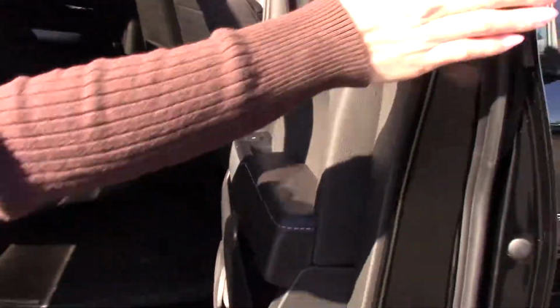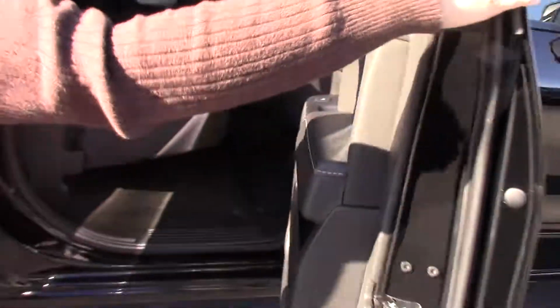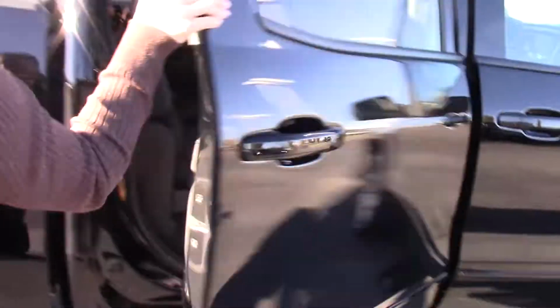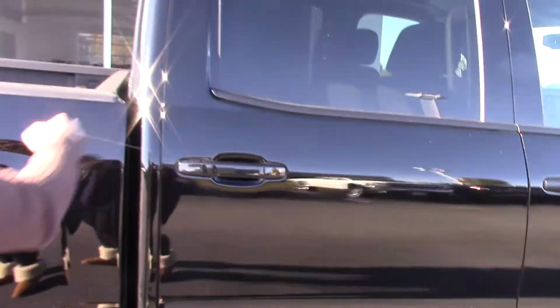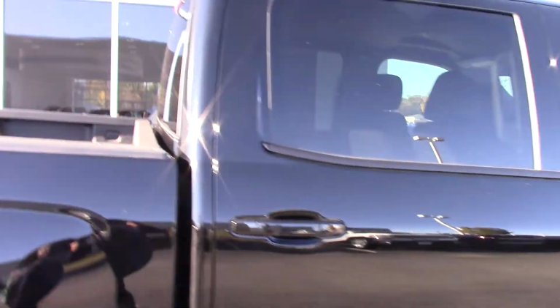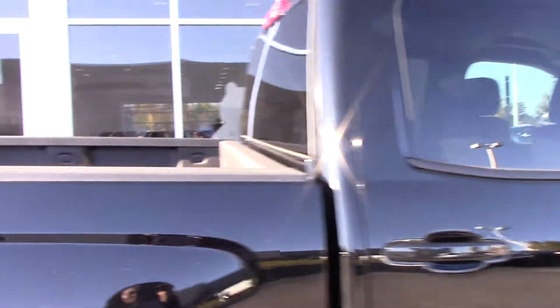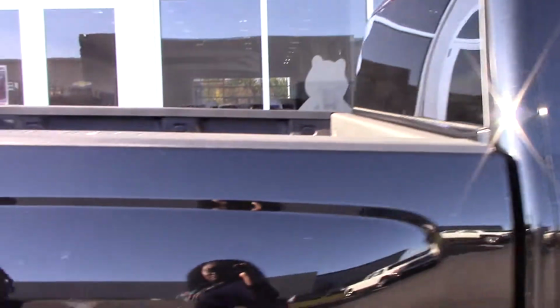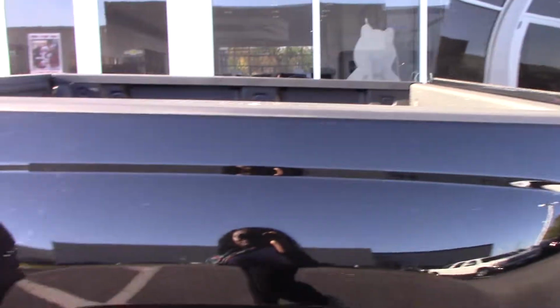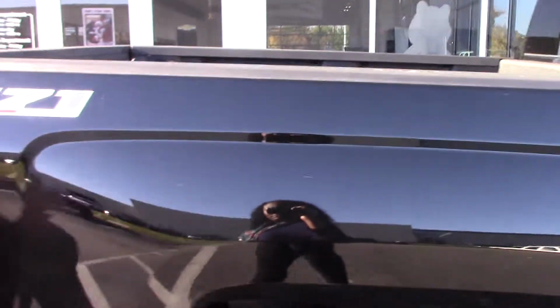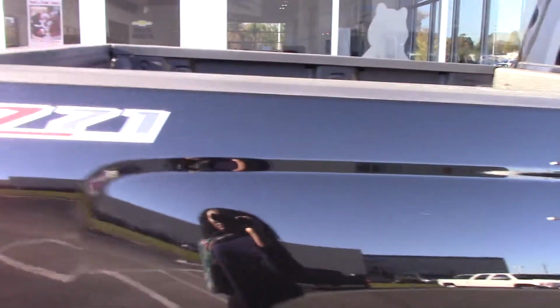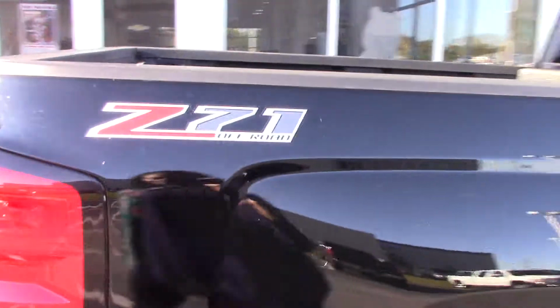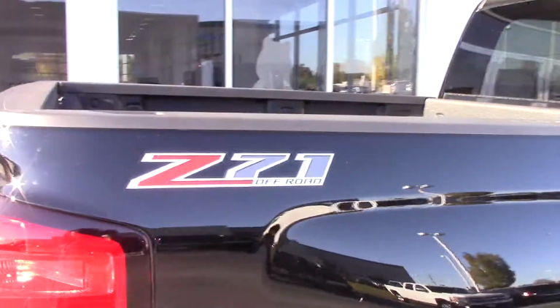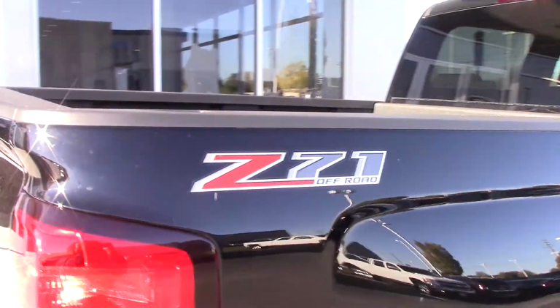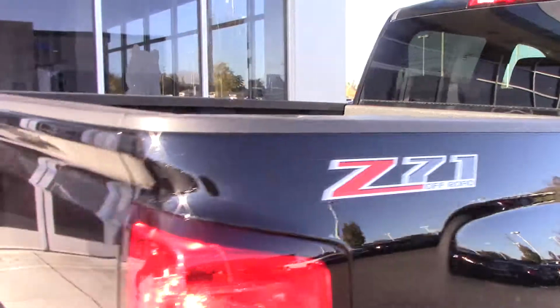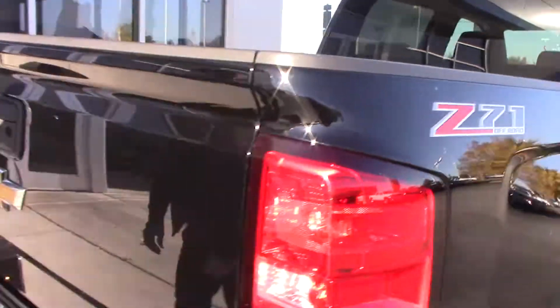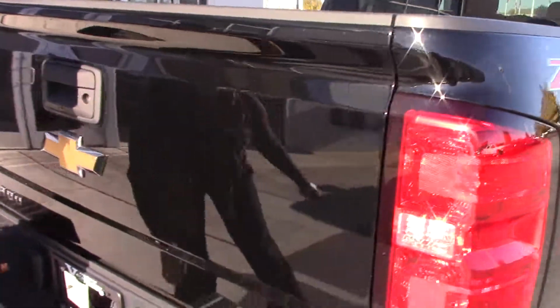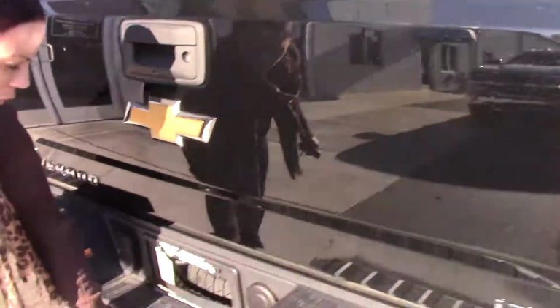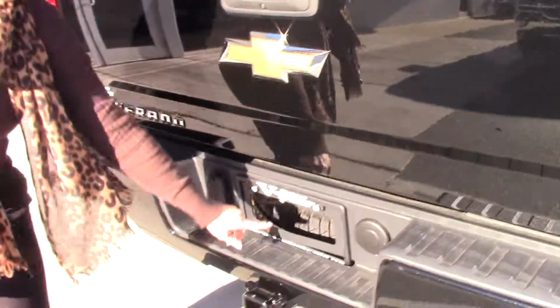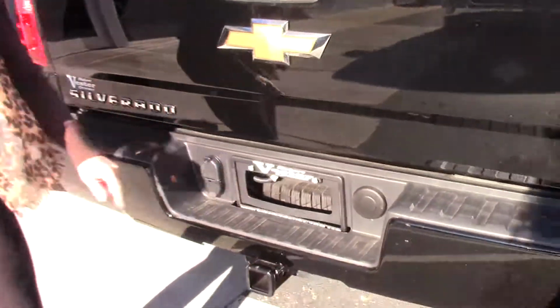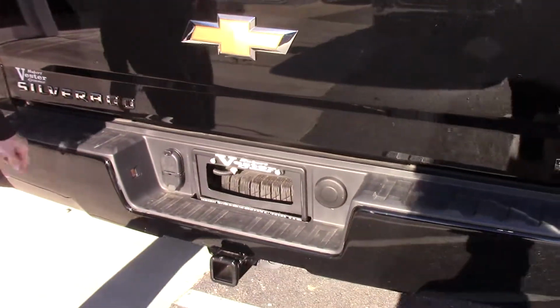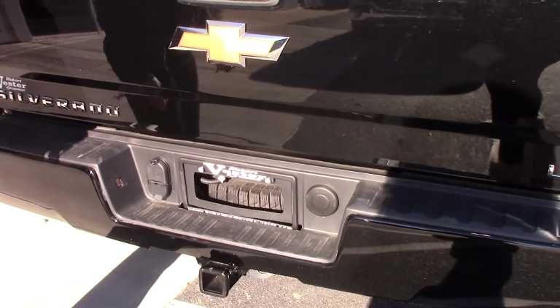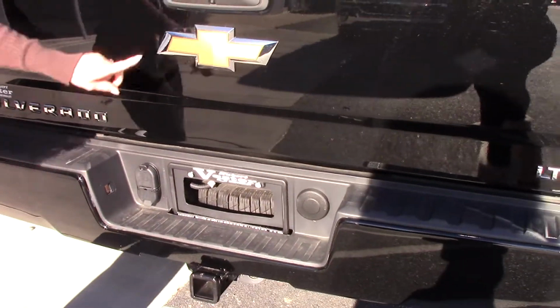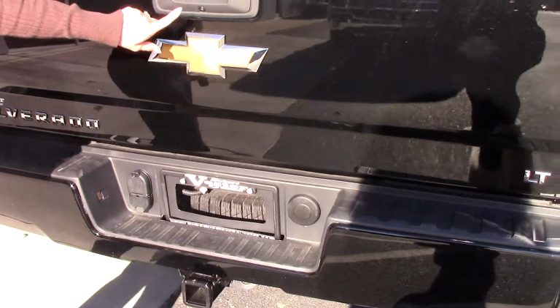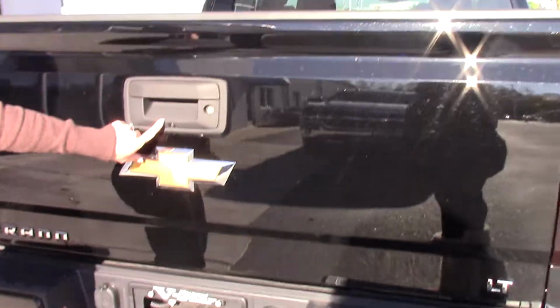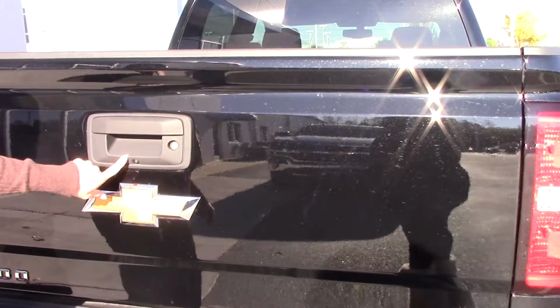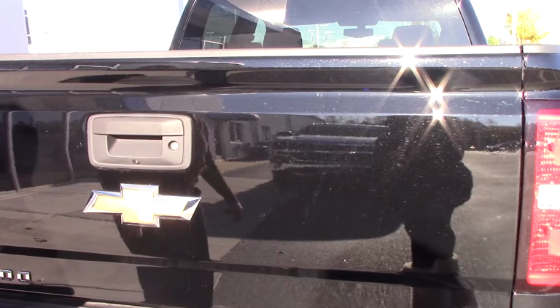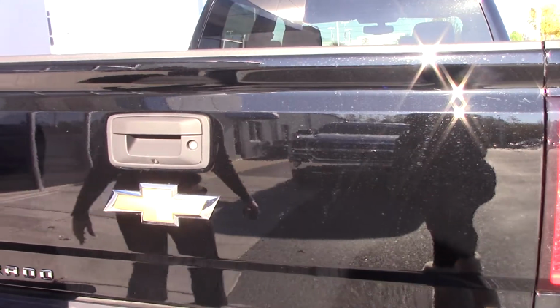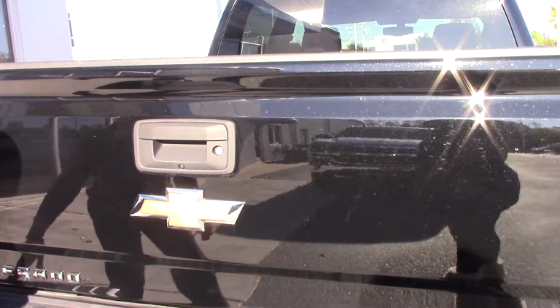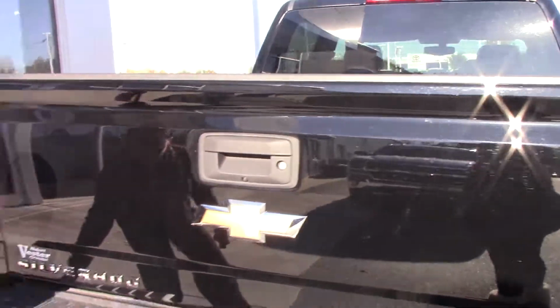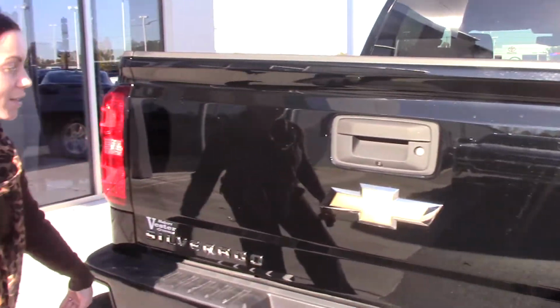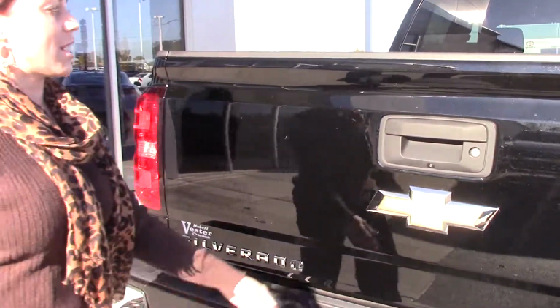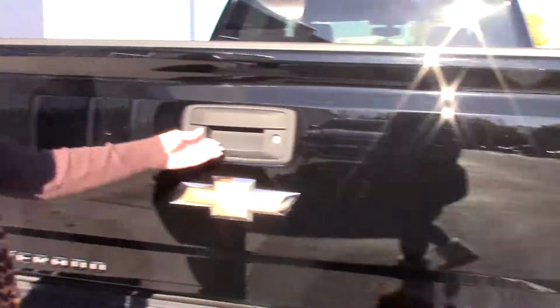Beautiful truck. Like I said, it is a Z71 off-road package. It is towing ready. It's got your spare tire up underneath, your backup camera right here. It's got your steps as well.